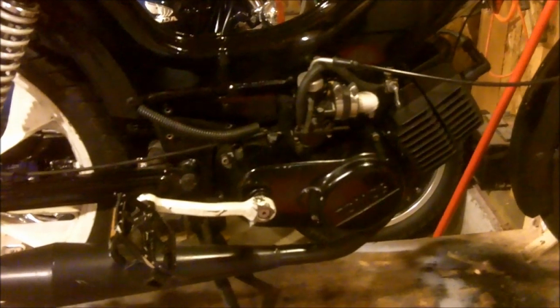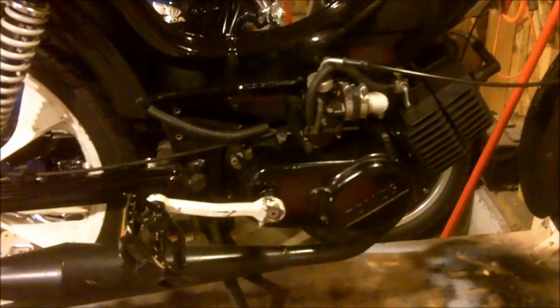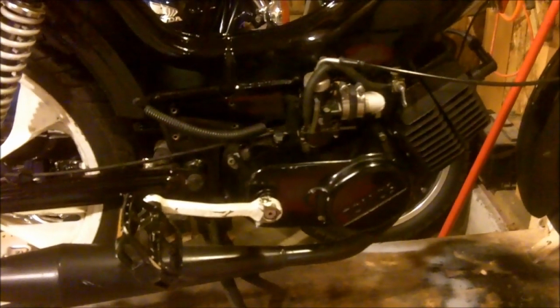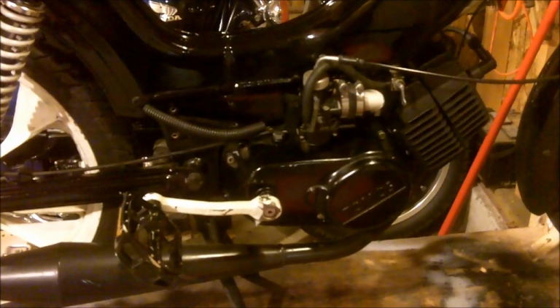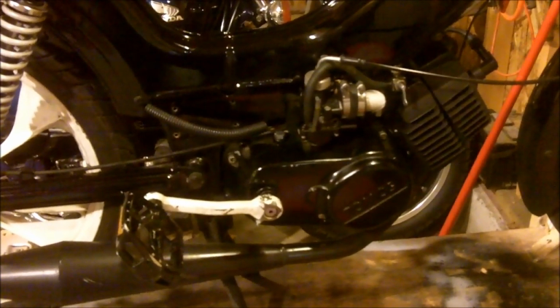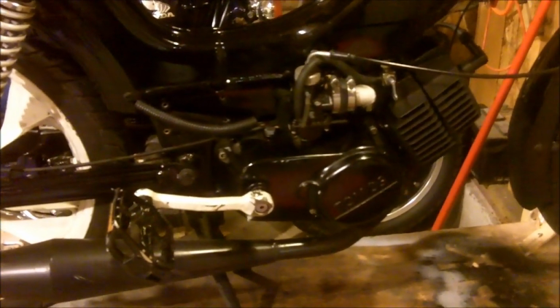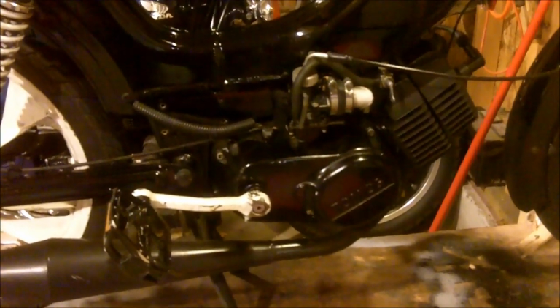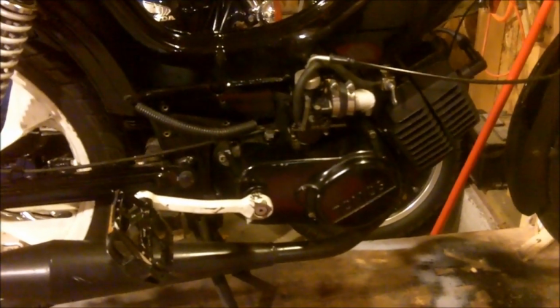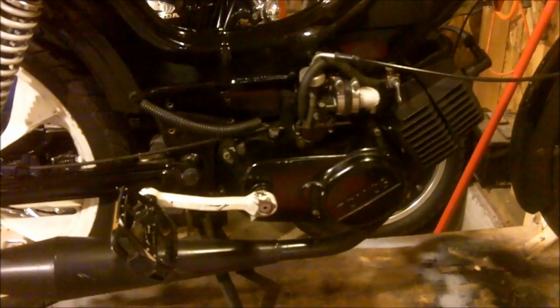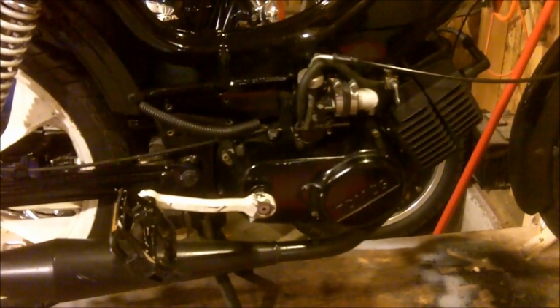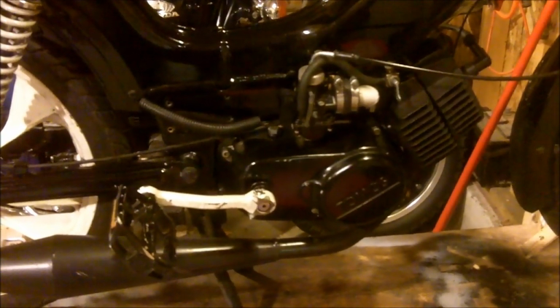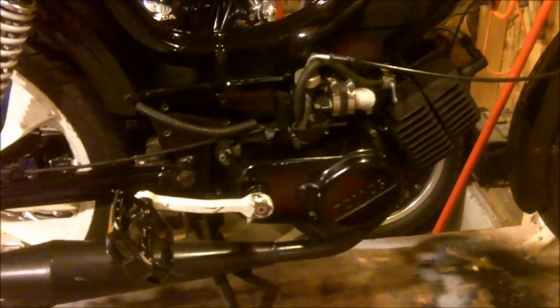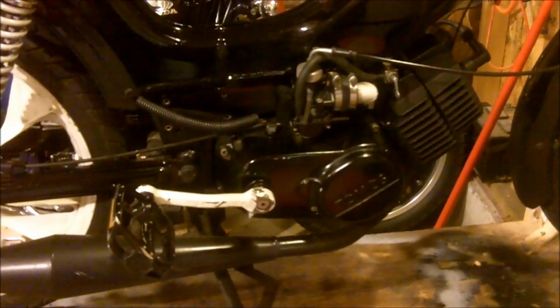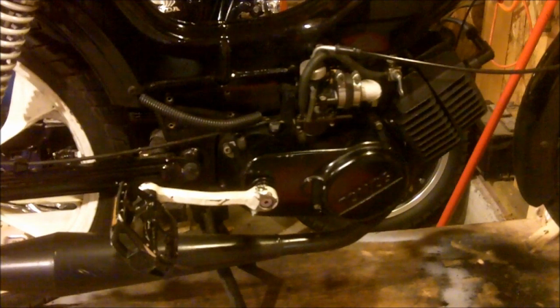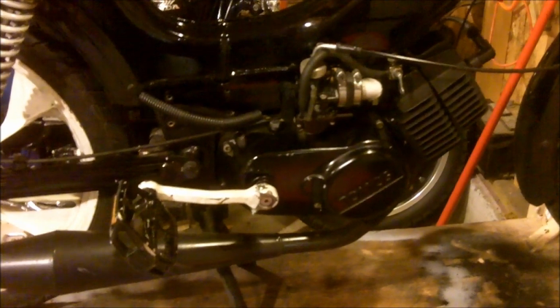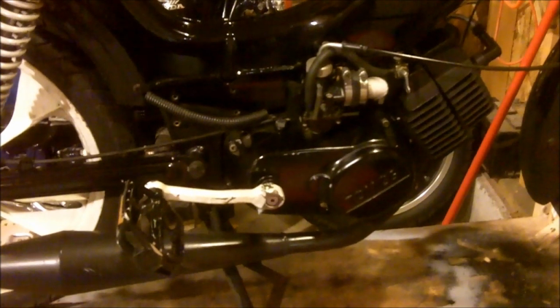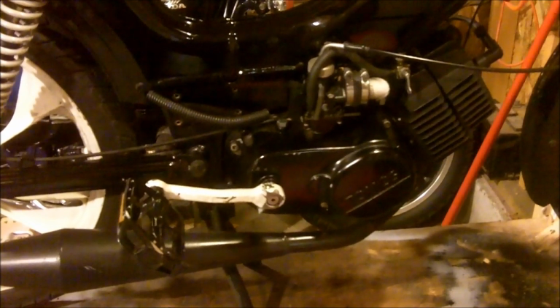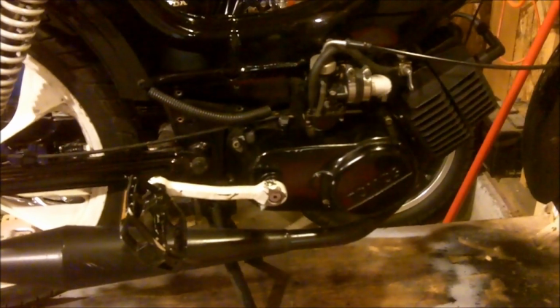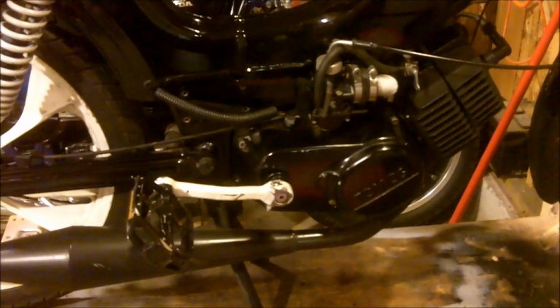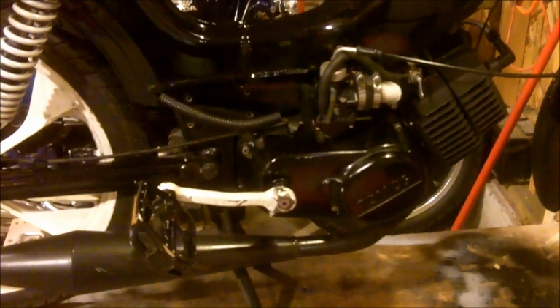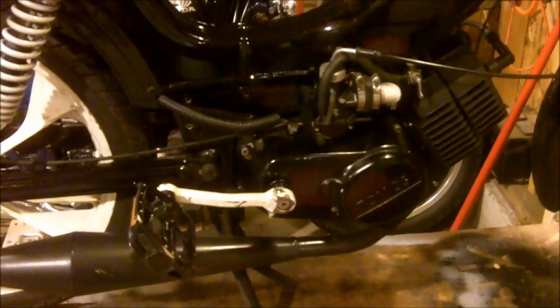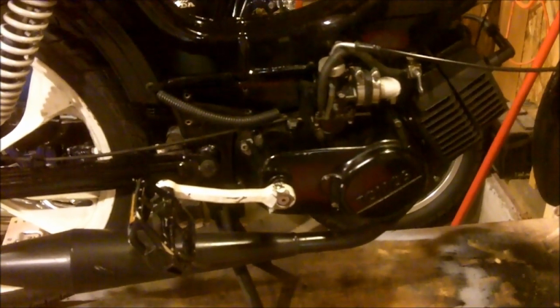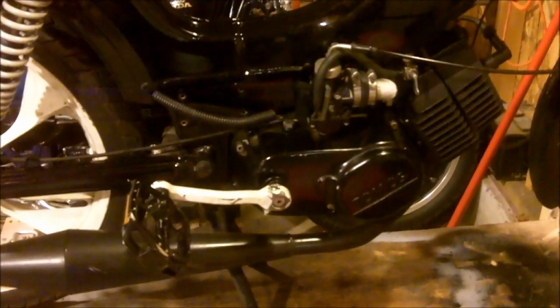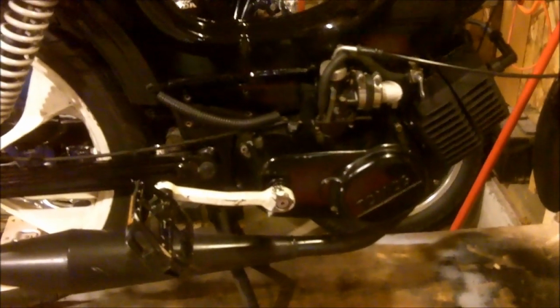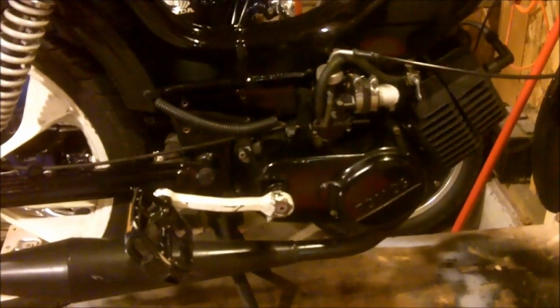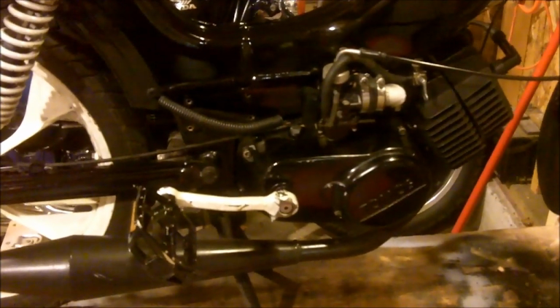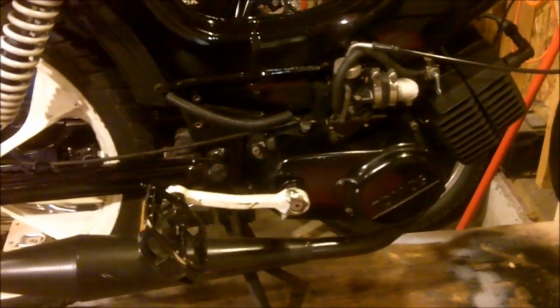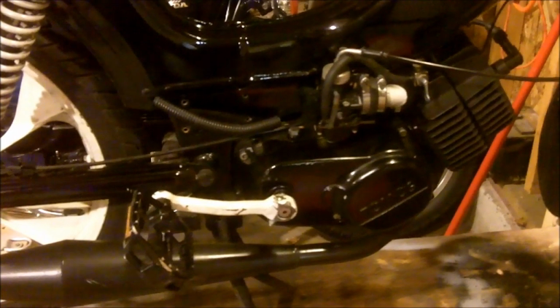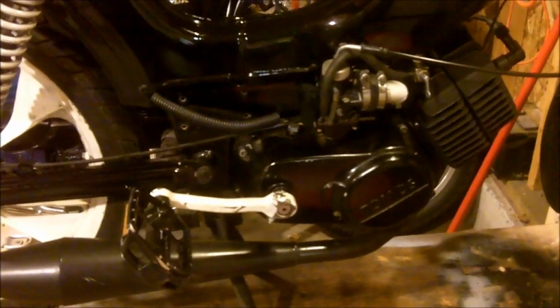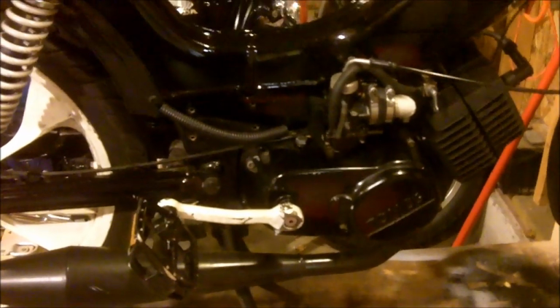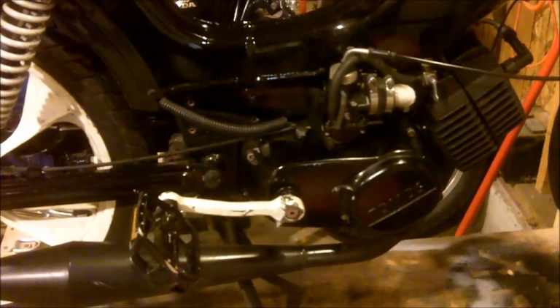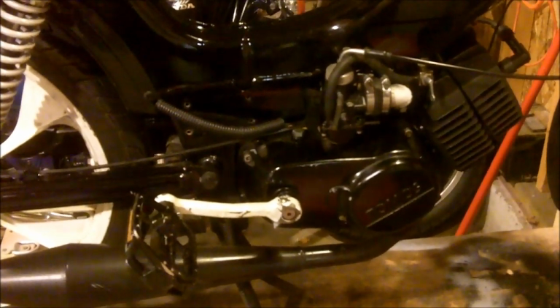It's not so much a modification to the clutch at all — I'm just going to try a different fluid setup, and I'll show you what I've got going on.